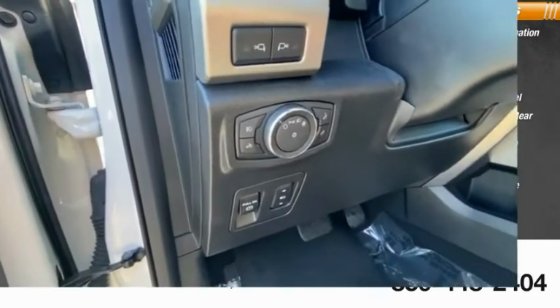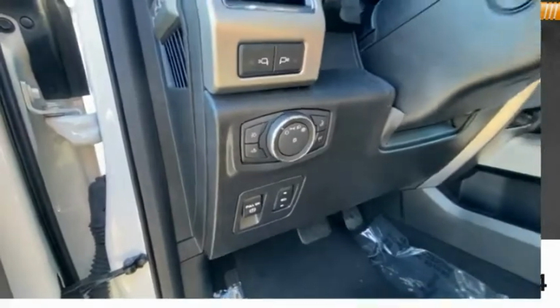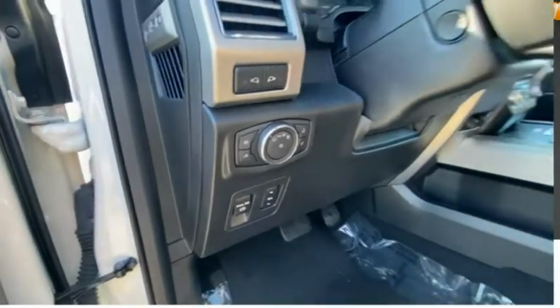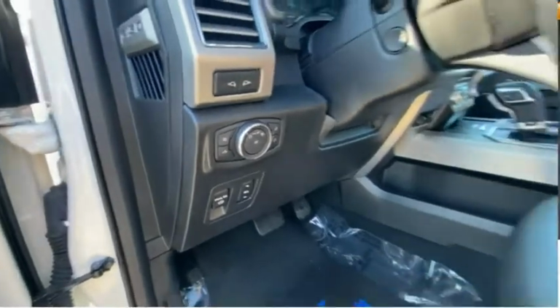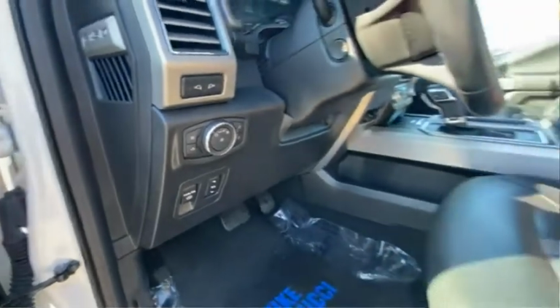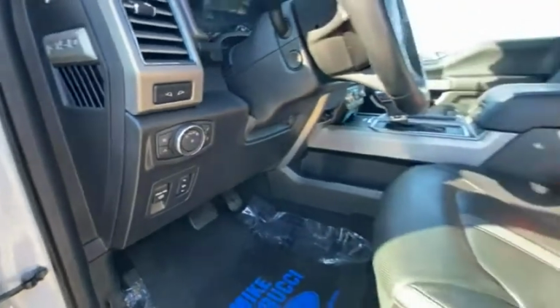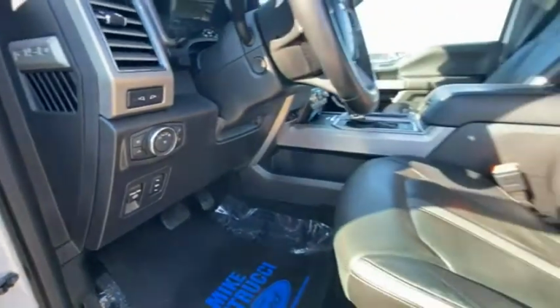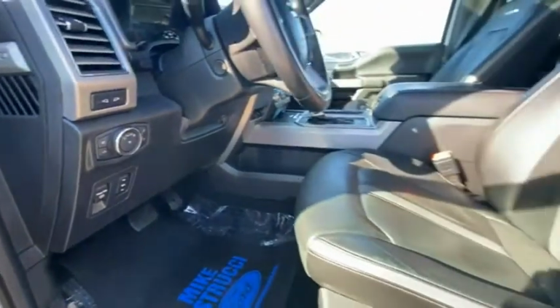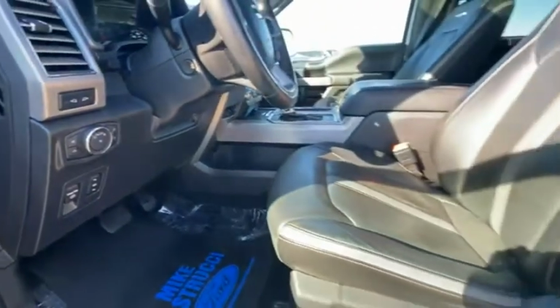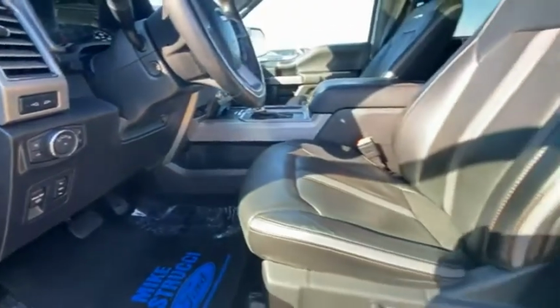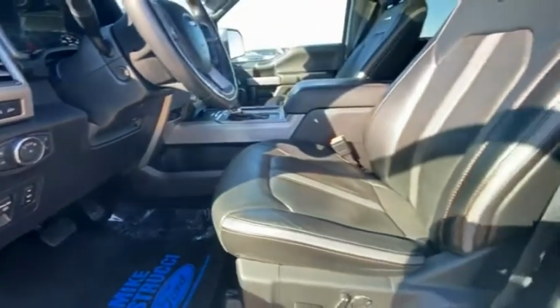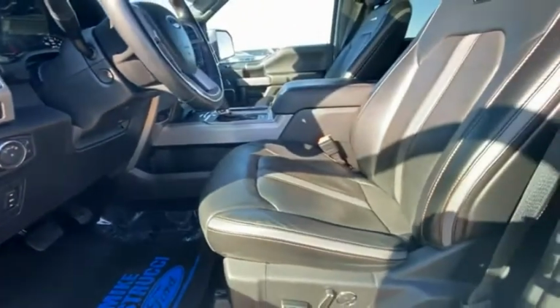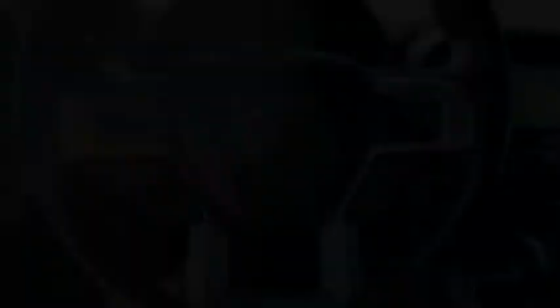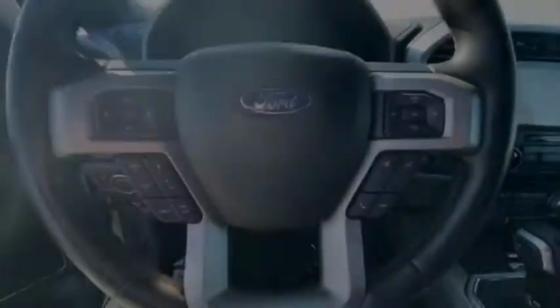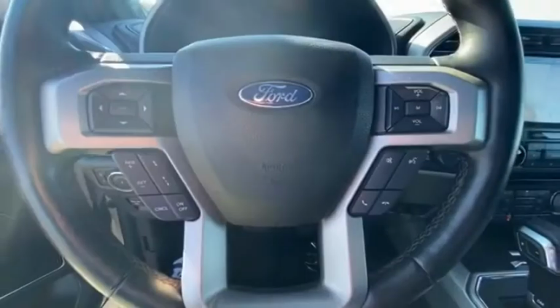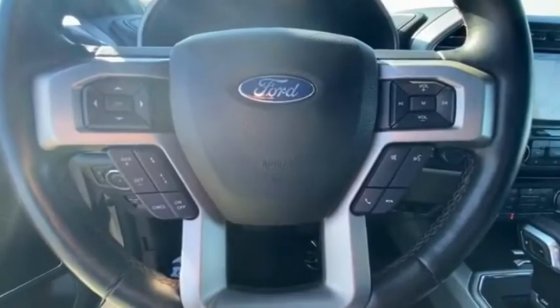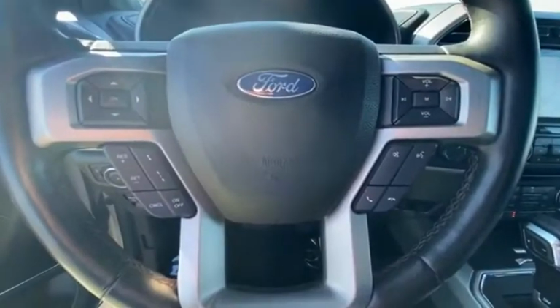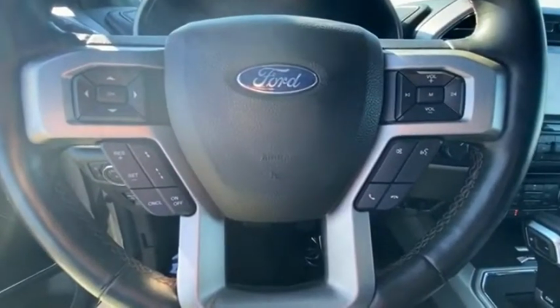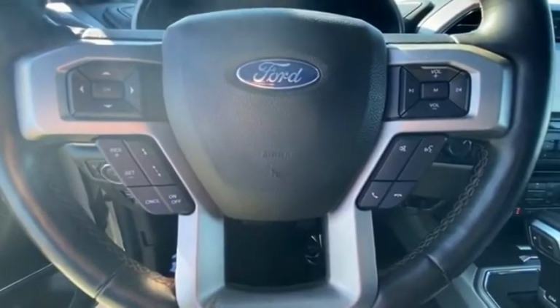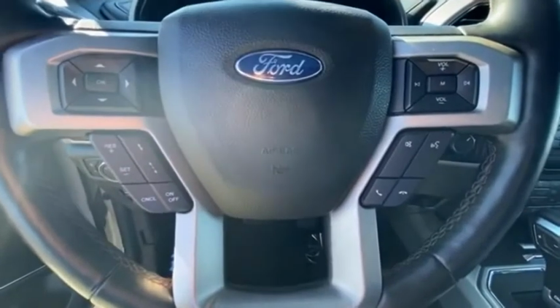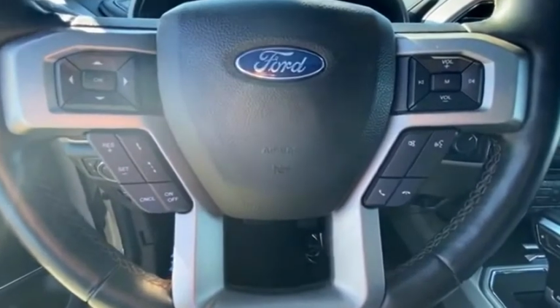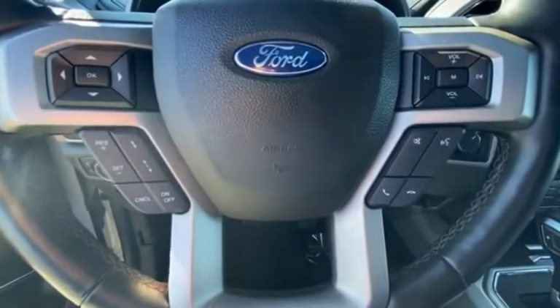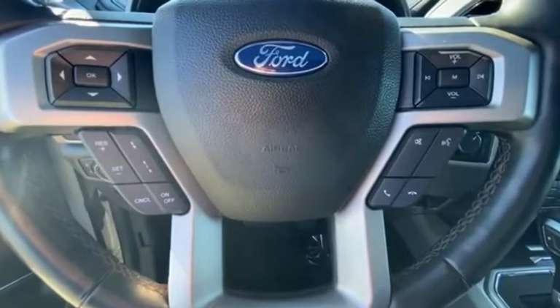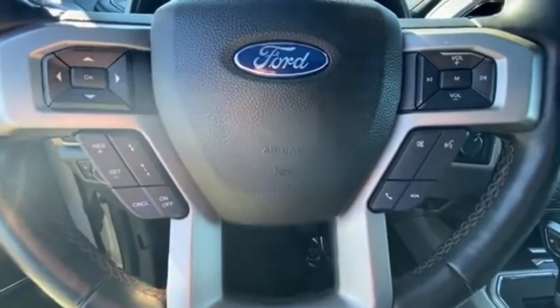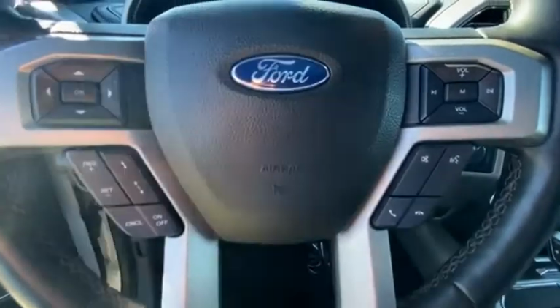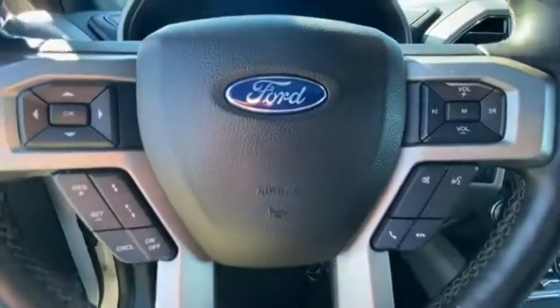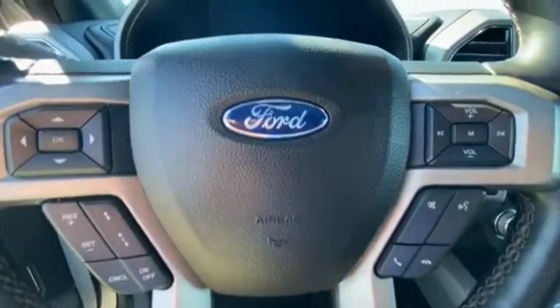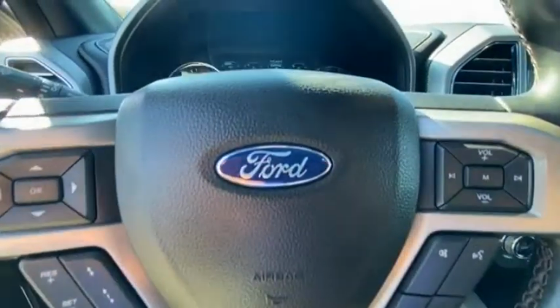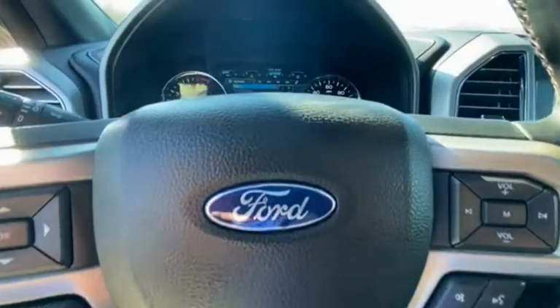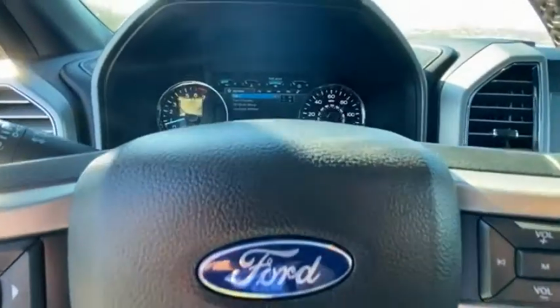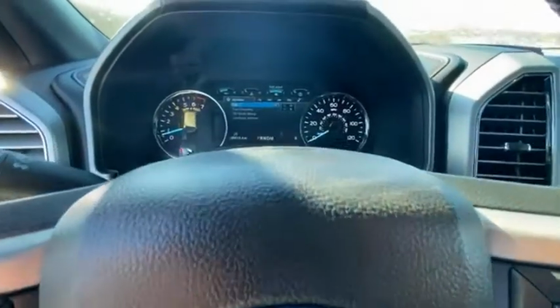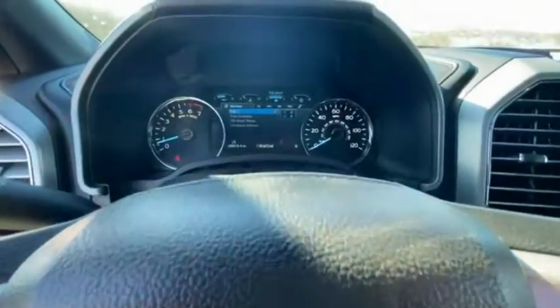A Ford F-150 knows how to handle any situation. It's built to follow orders. No whining. Come see the car for yourself.